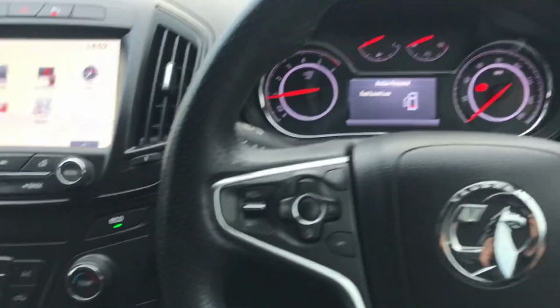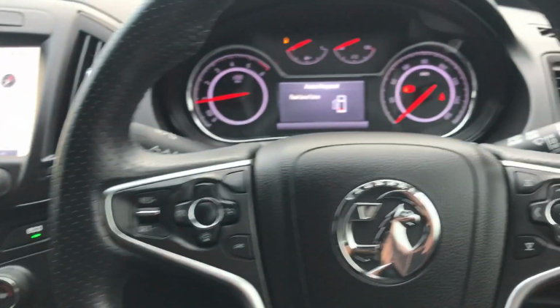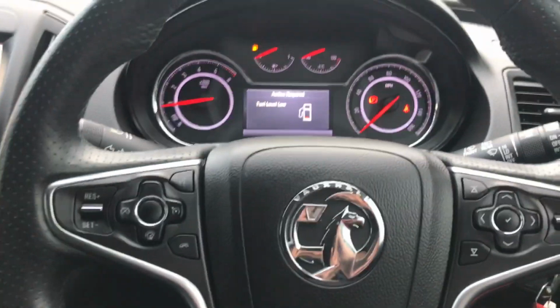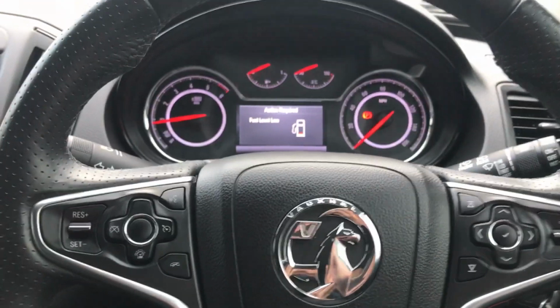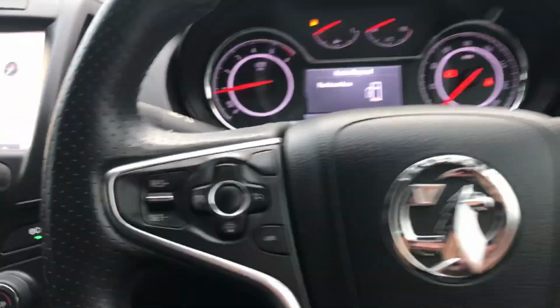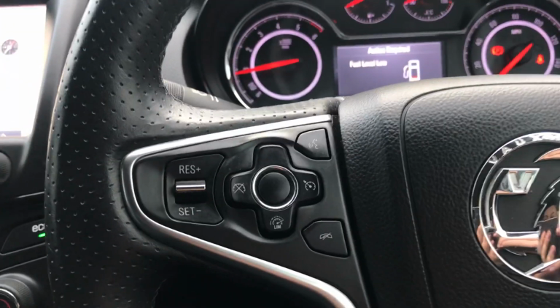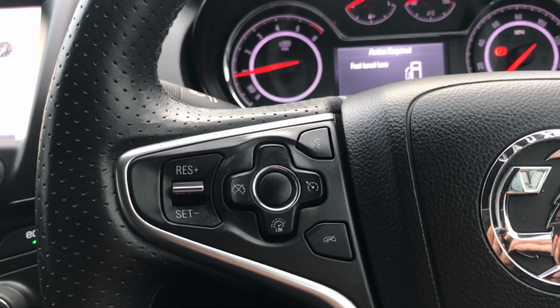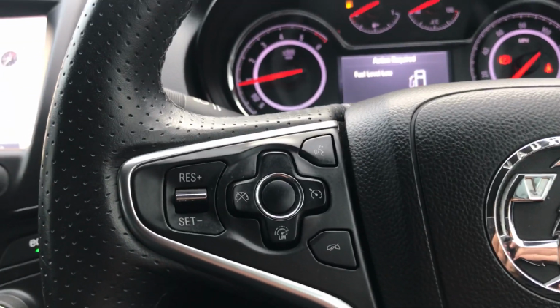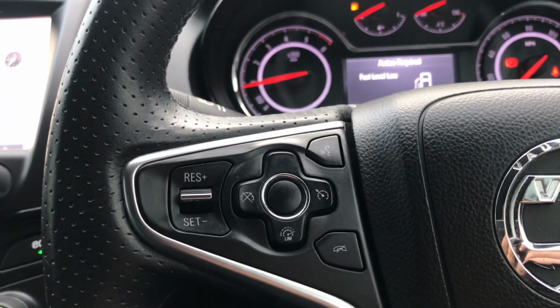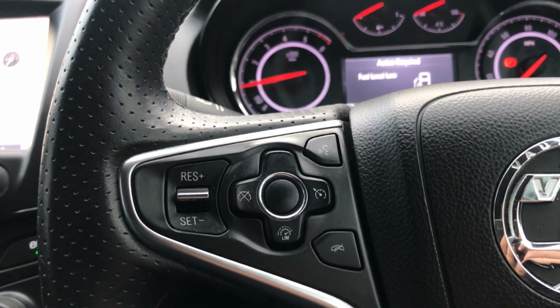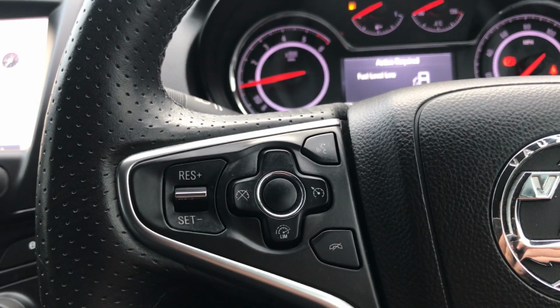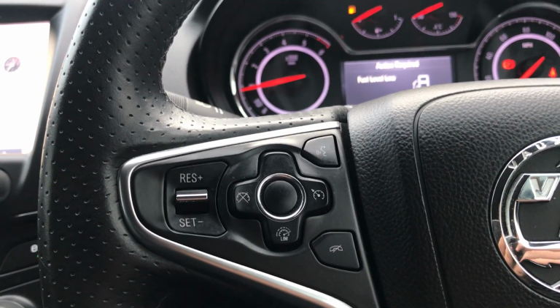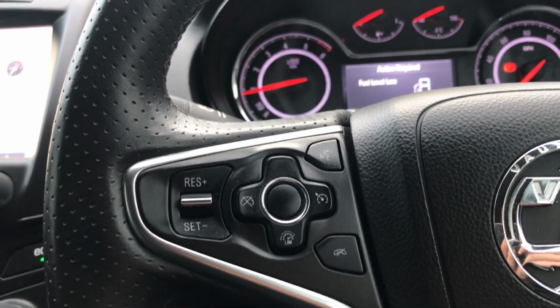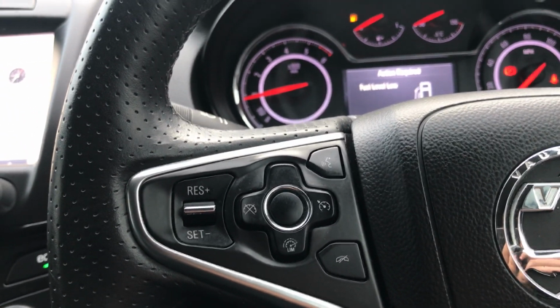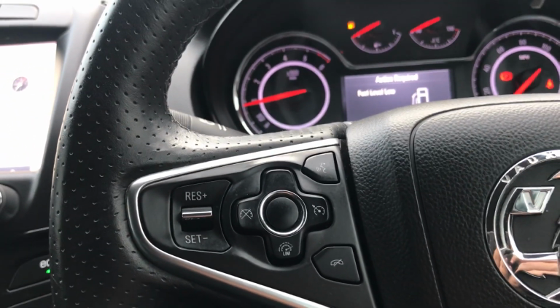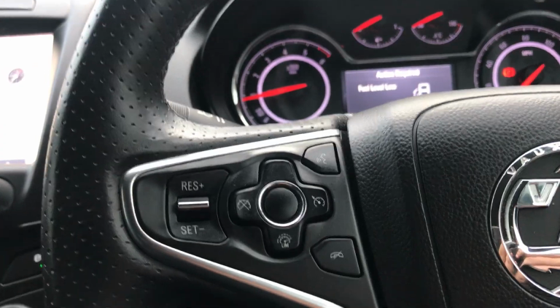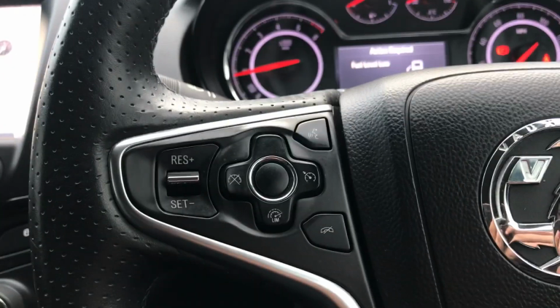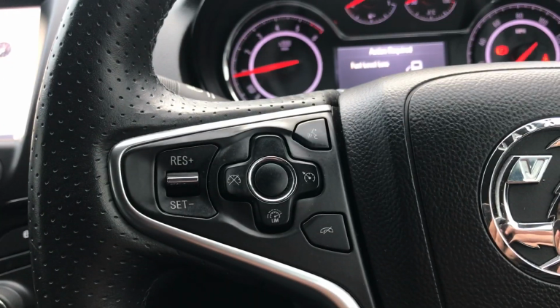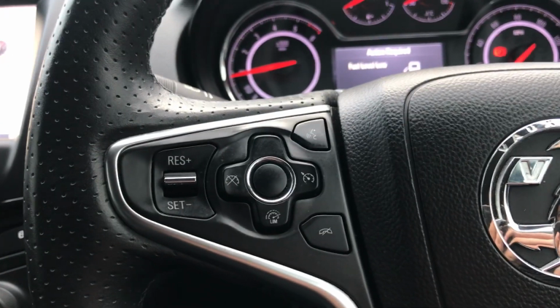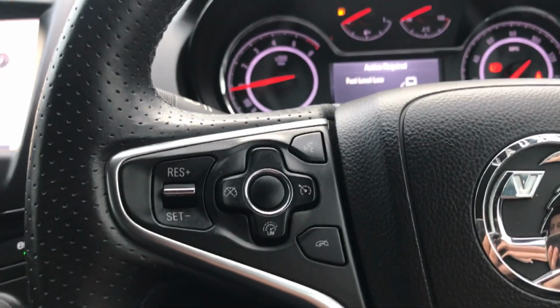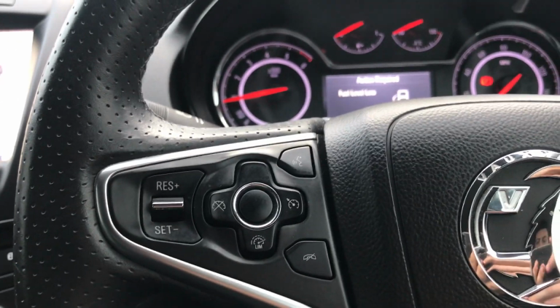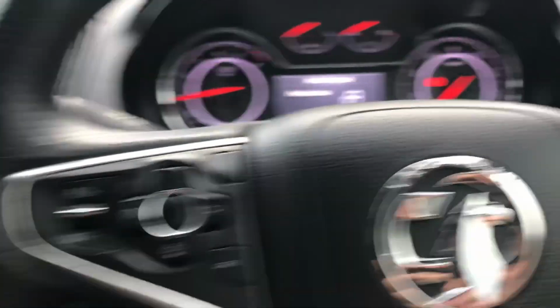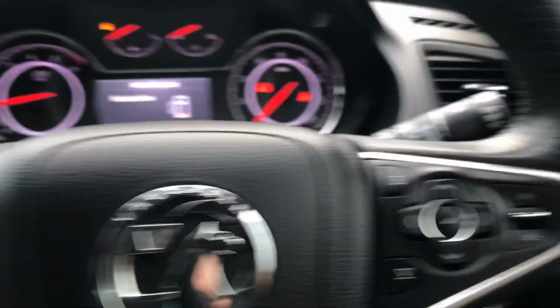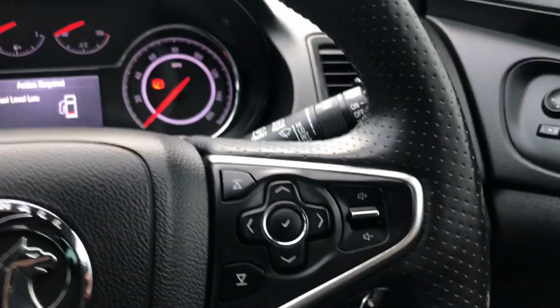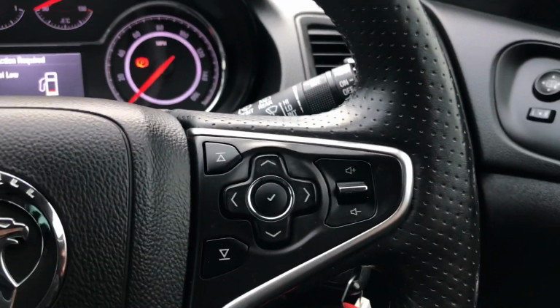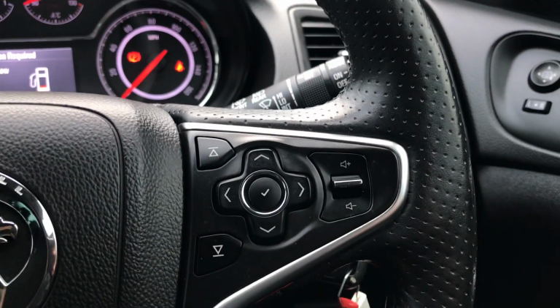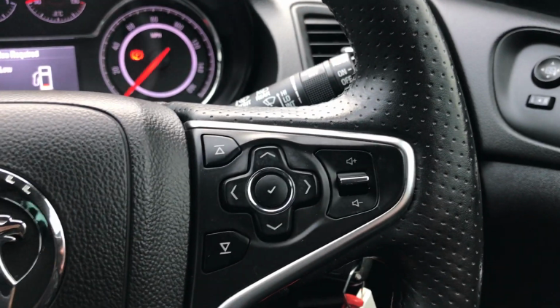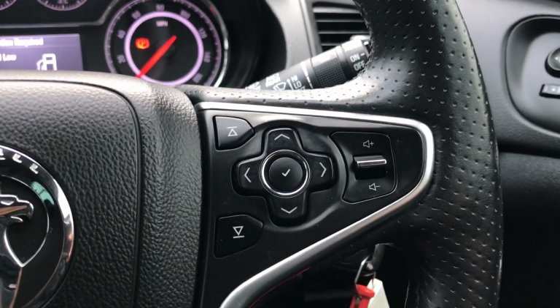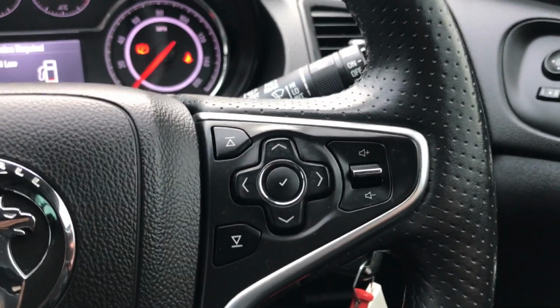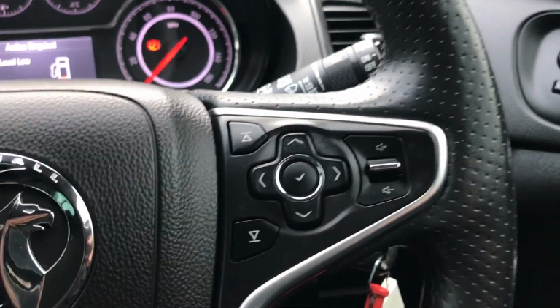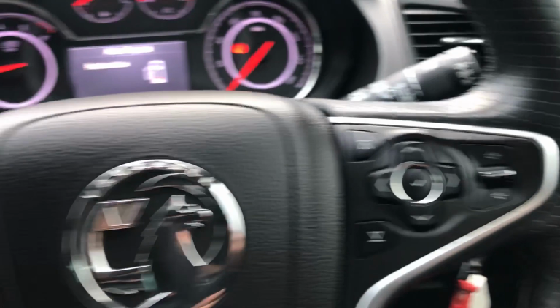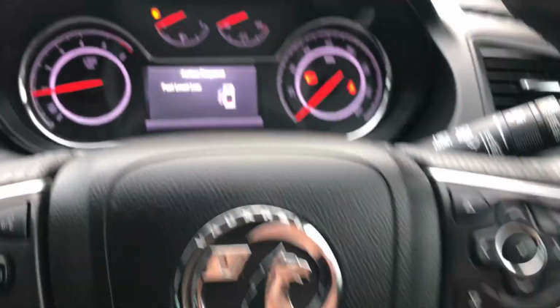Moving on to the steering wheel, on your left hand side you do have your cruise control and your speed limiter — they'll help take a little bit of the stress off for those long journeys — and on your right hand side there are controls for the dash and the audio as well.